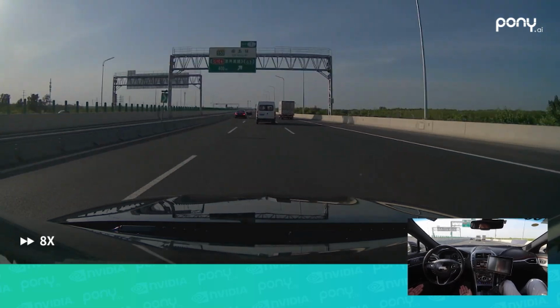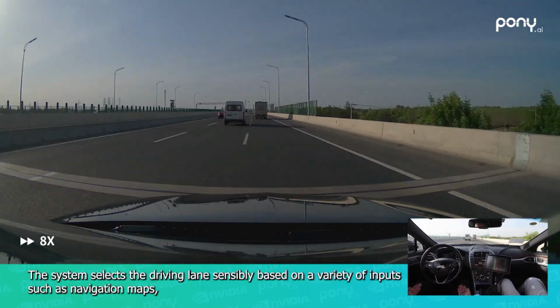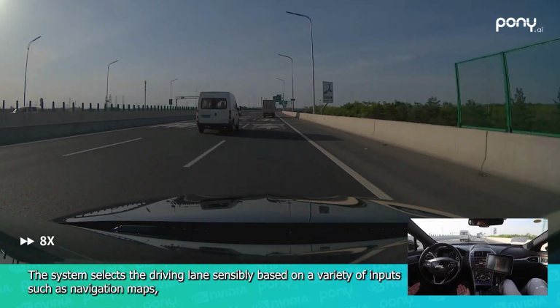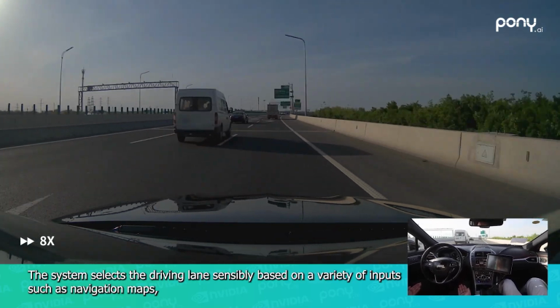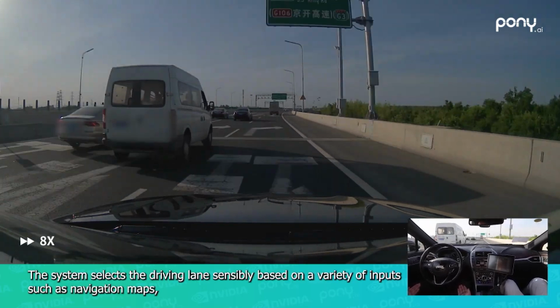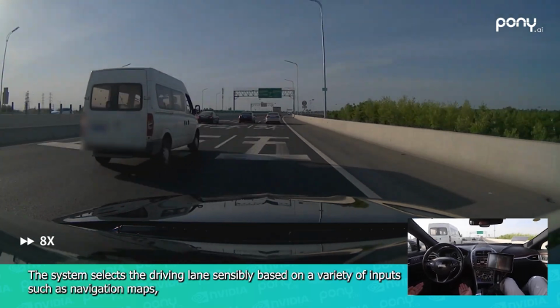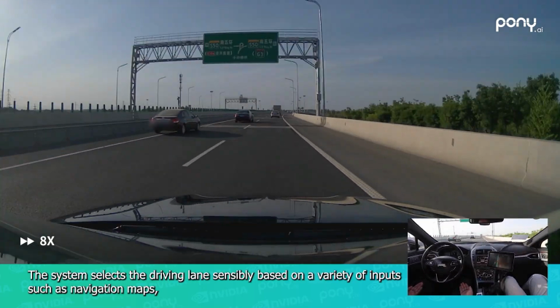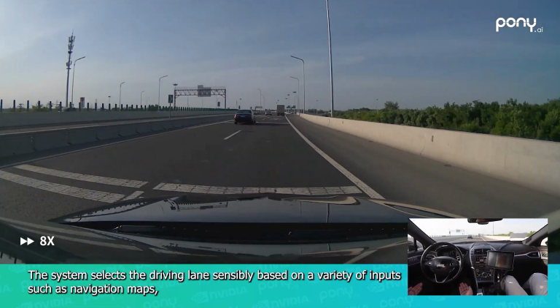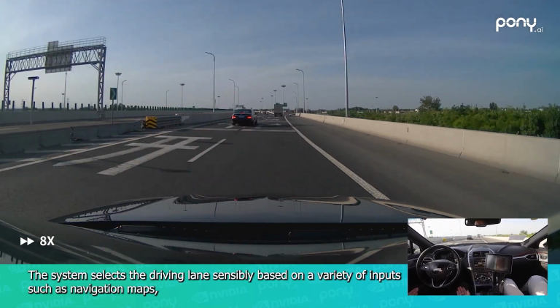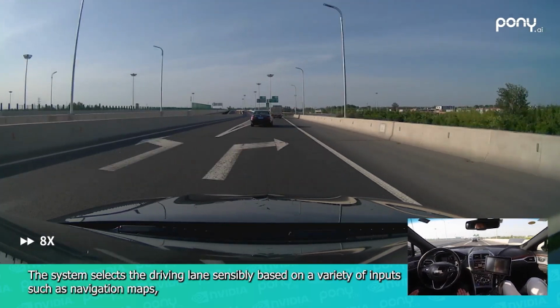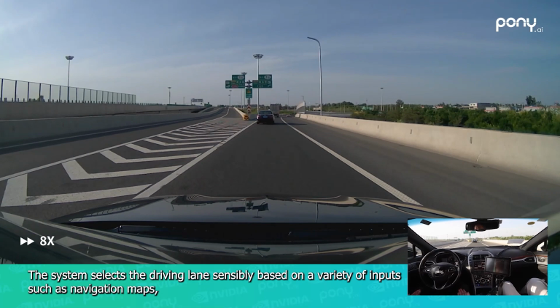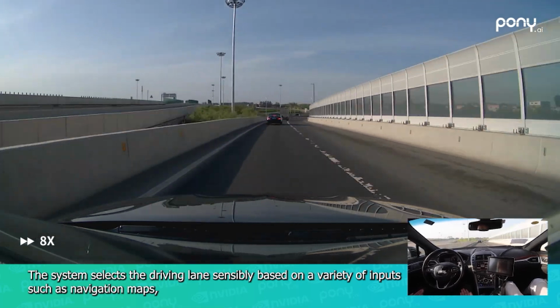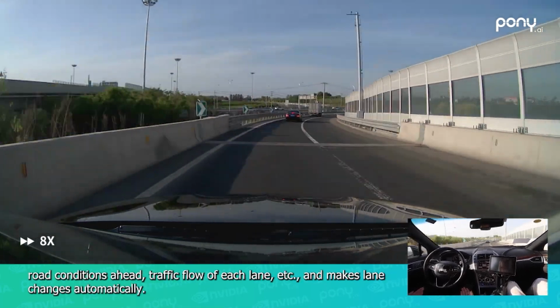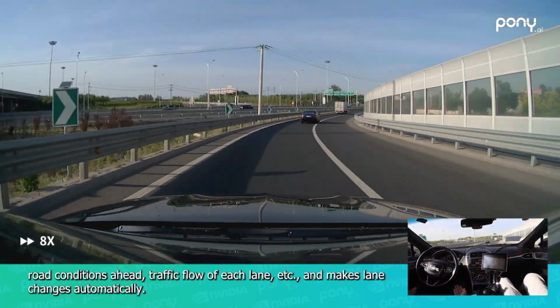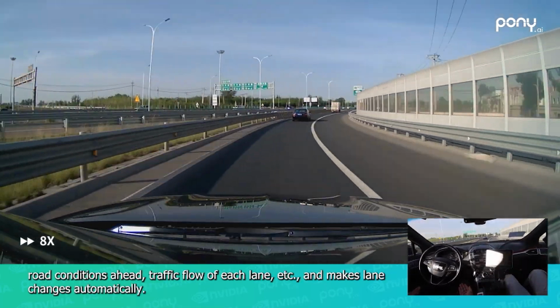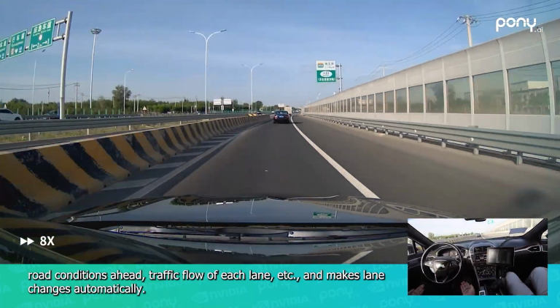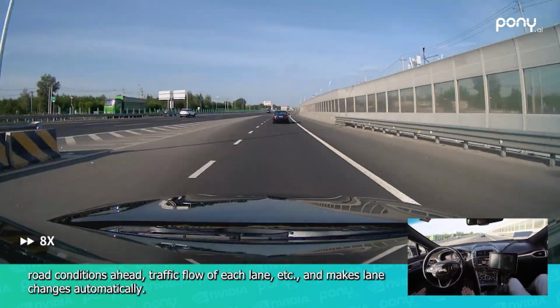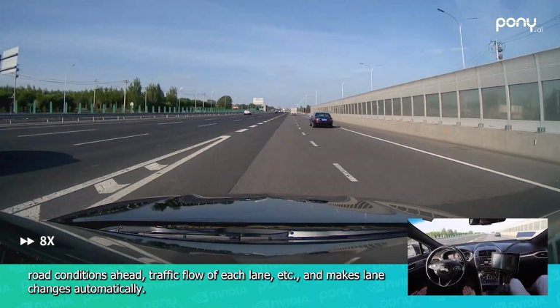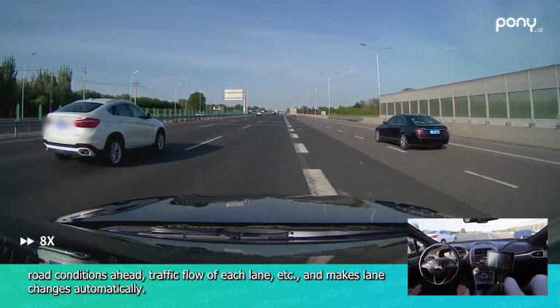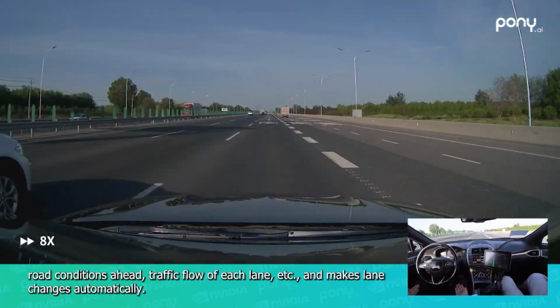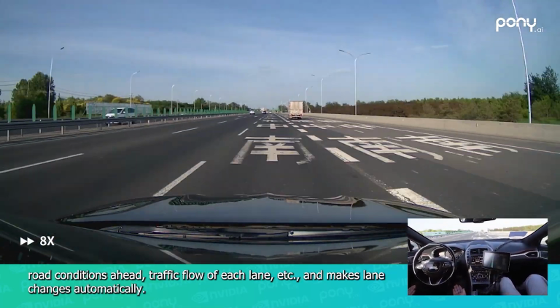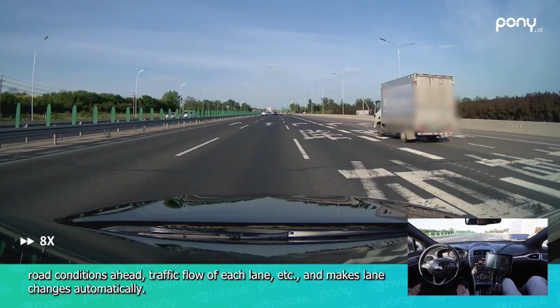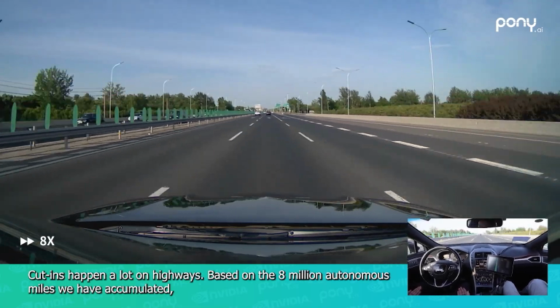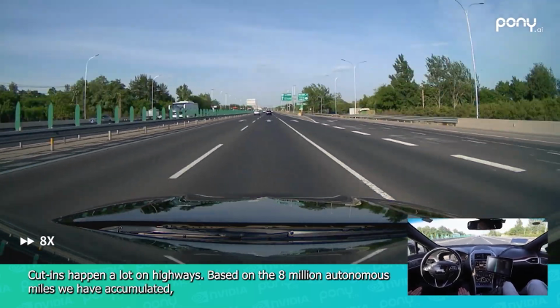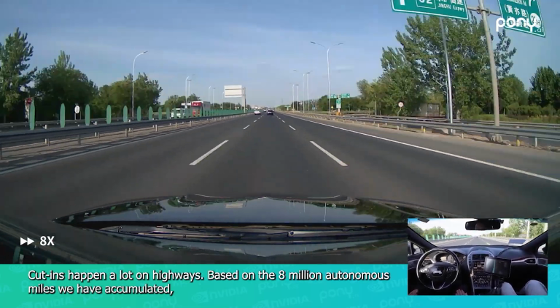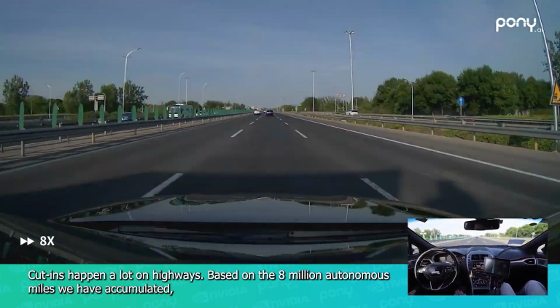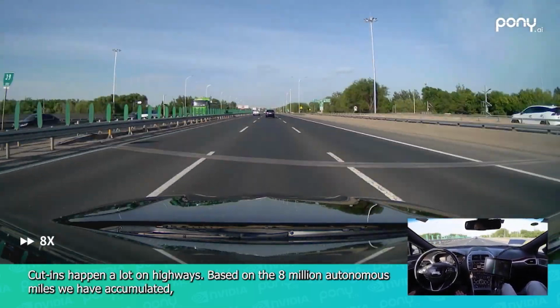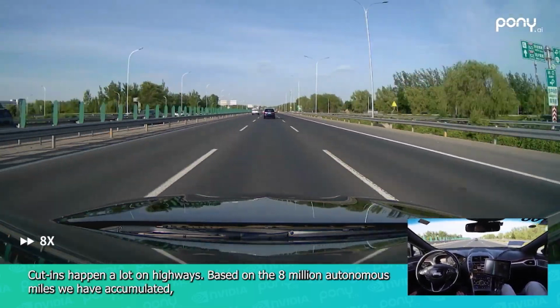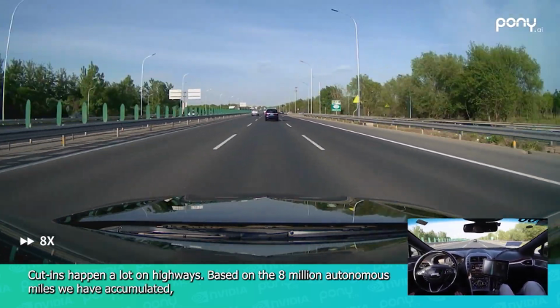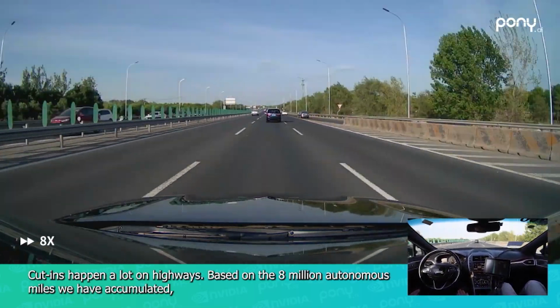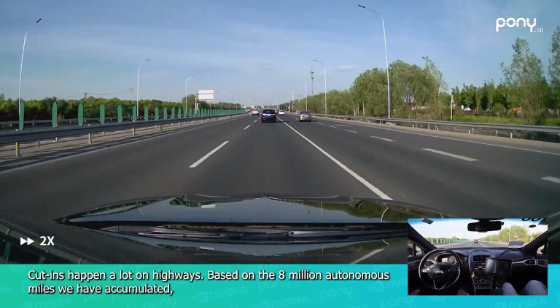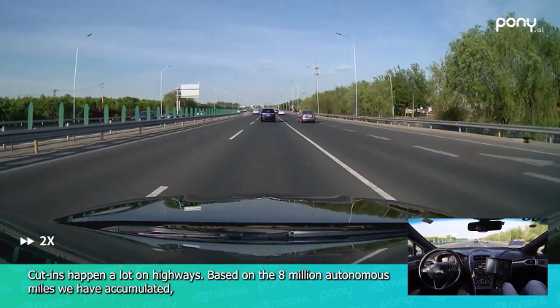The system selects the driving lane sensibly based on a variety of inputs such as navigation maps, road conditions ahead, traffic flow of each lane, and makes lane changes automatically. Cut-ins happen a lot on highways.